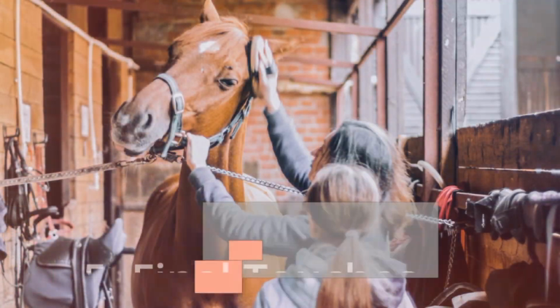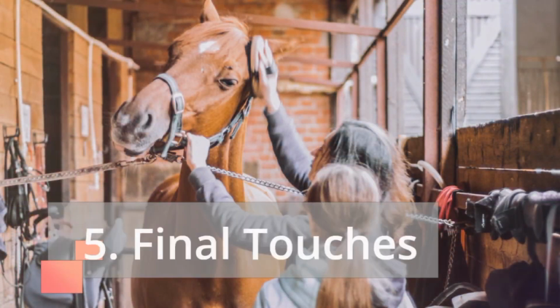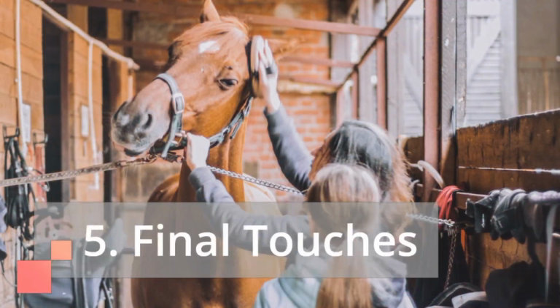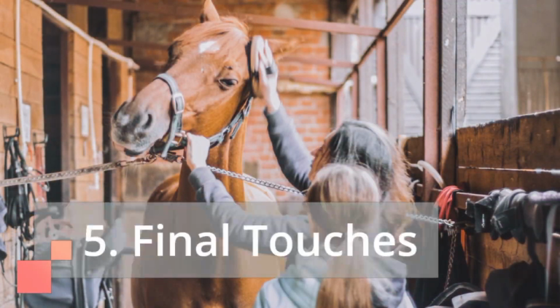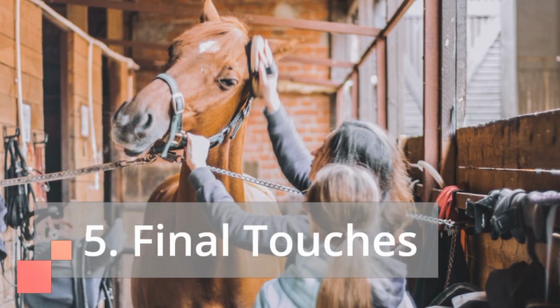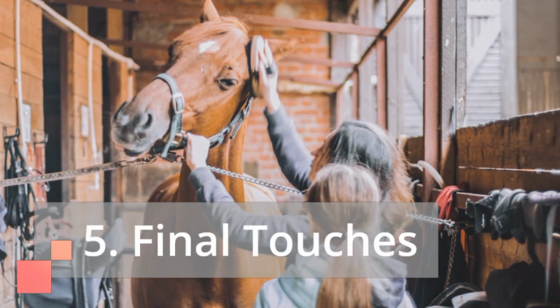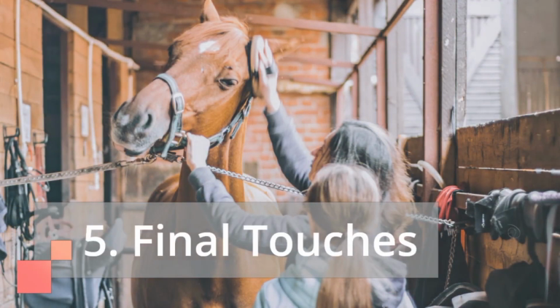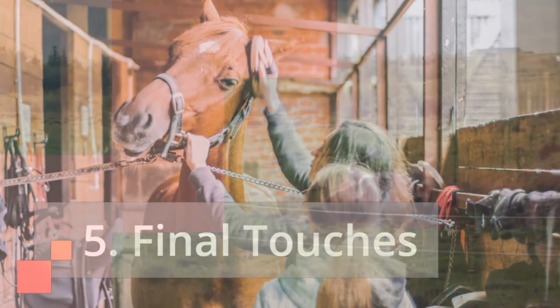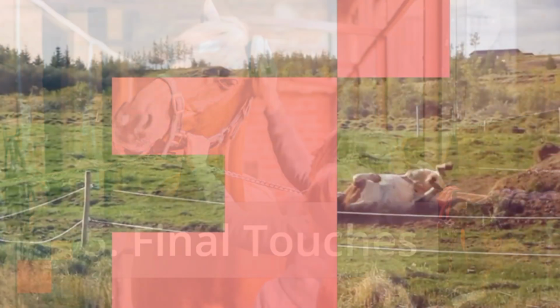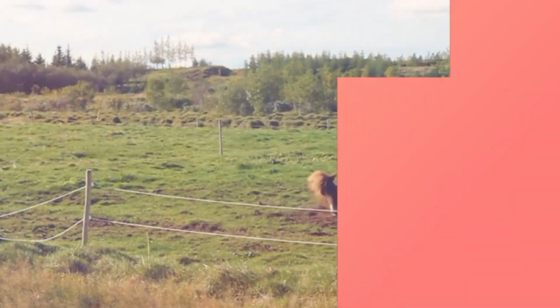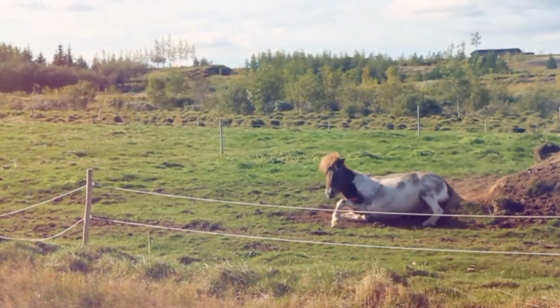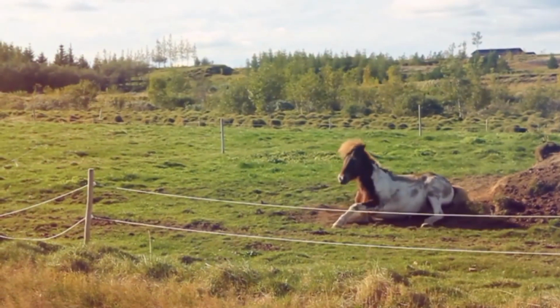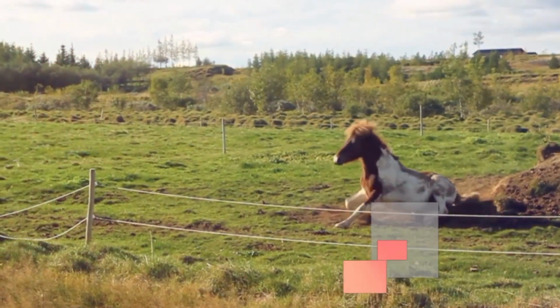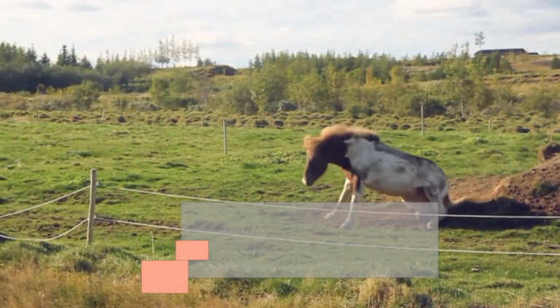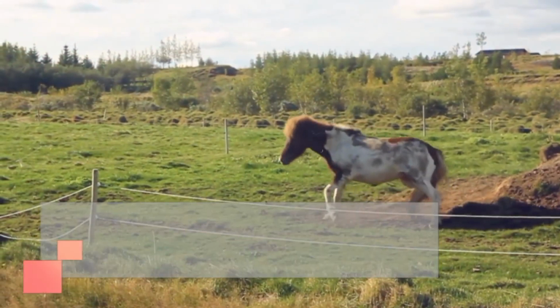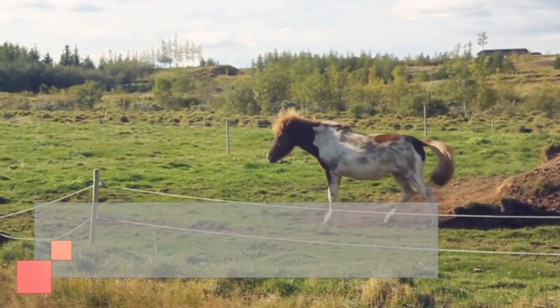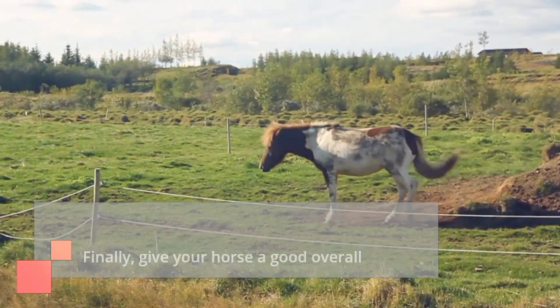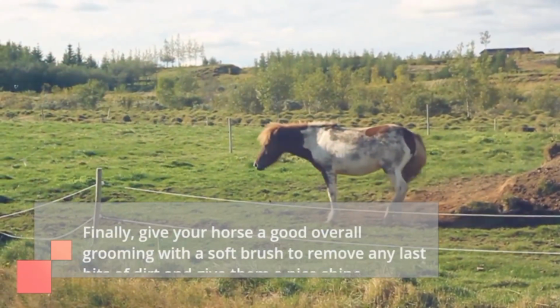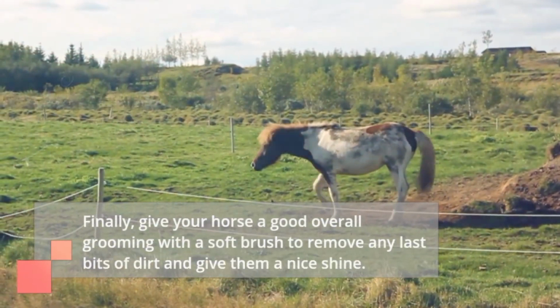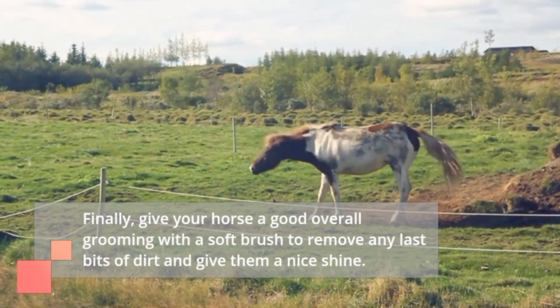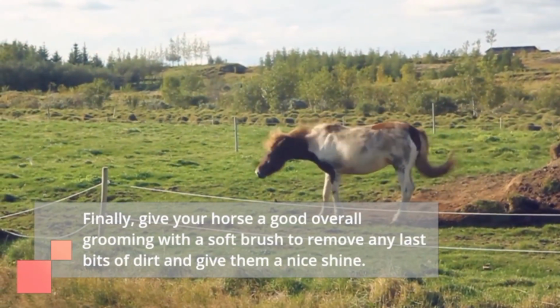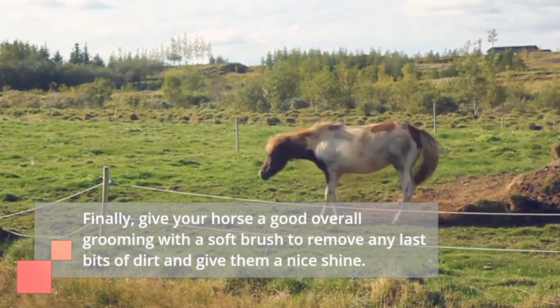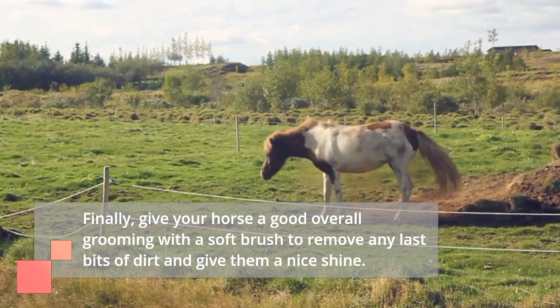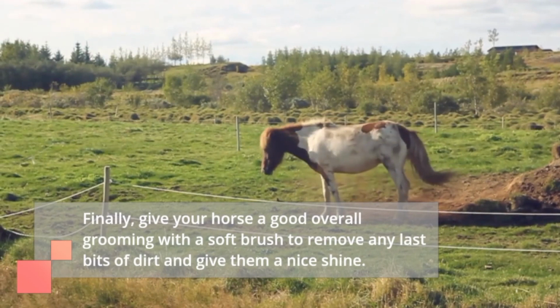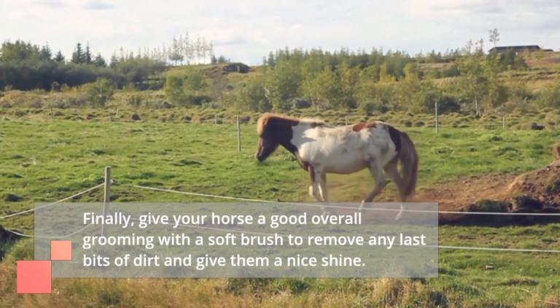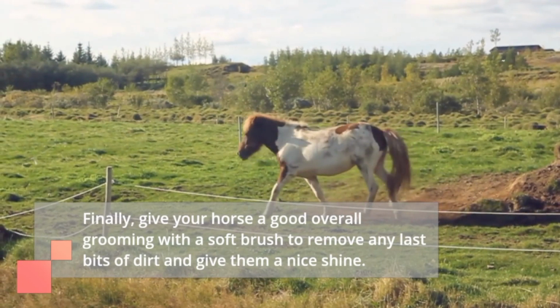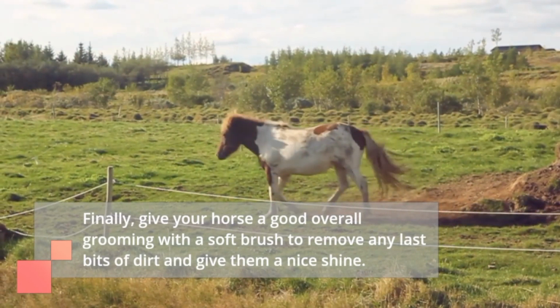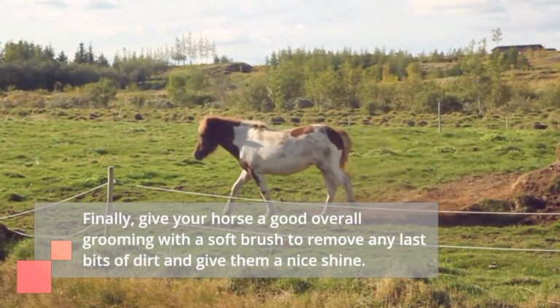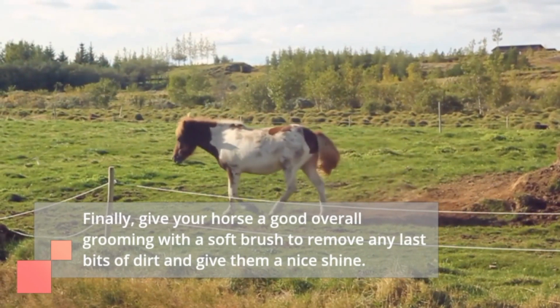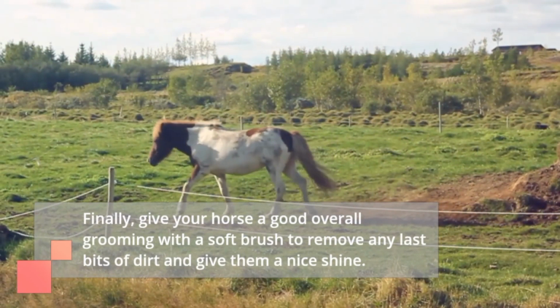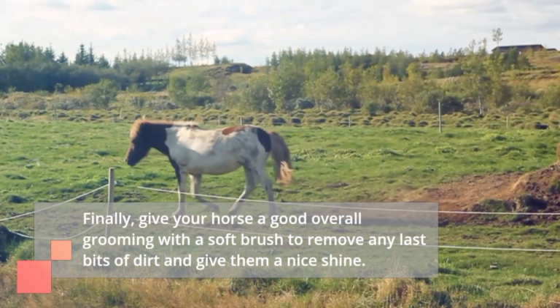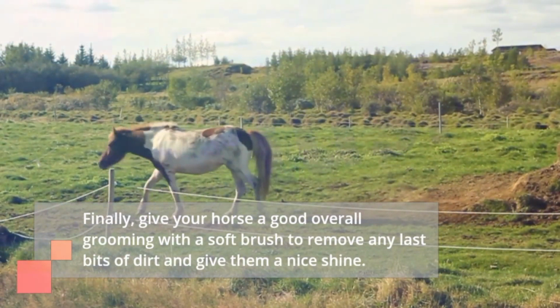5. Final Touches. Finally, give your horse a good overall grooming with a soft brush to remove any last bits of dirt and give them a nice shine.